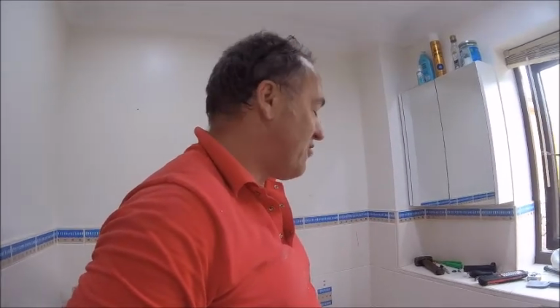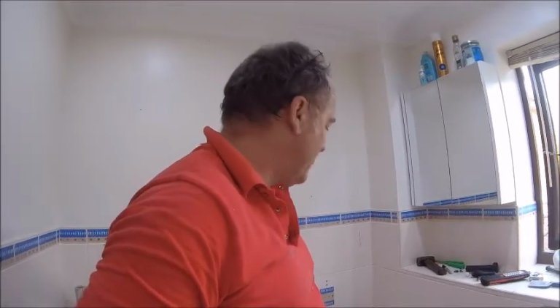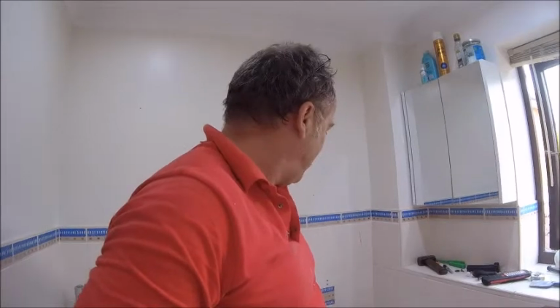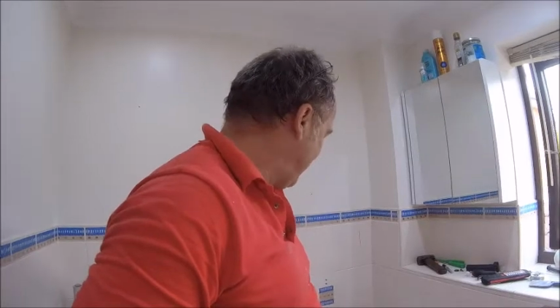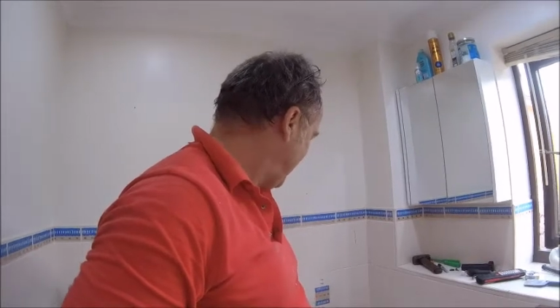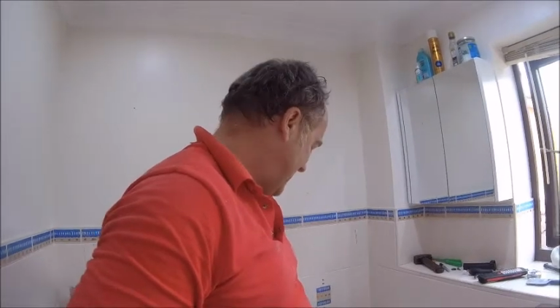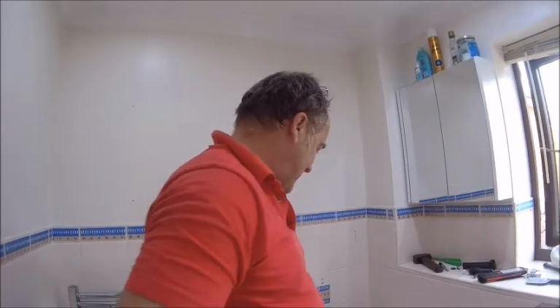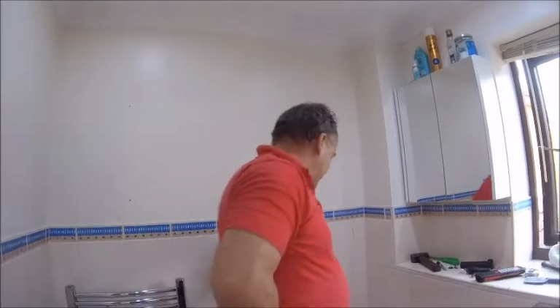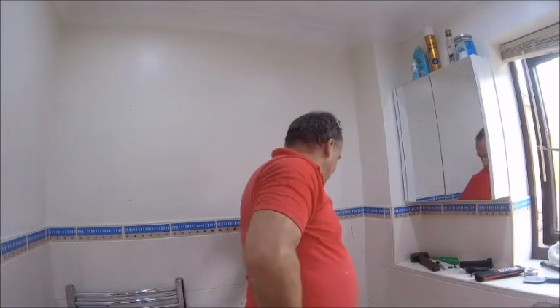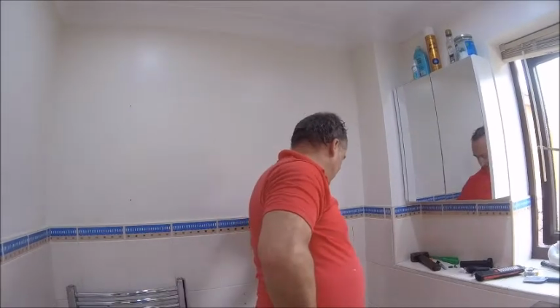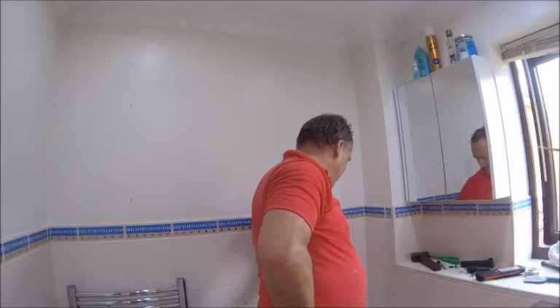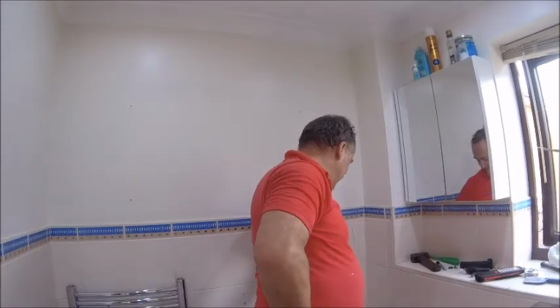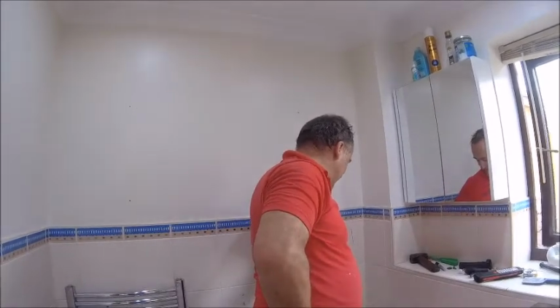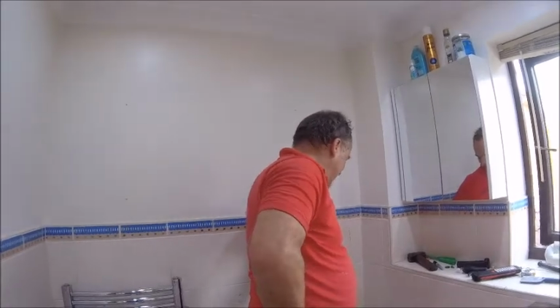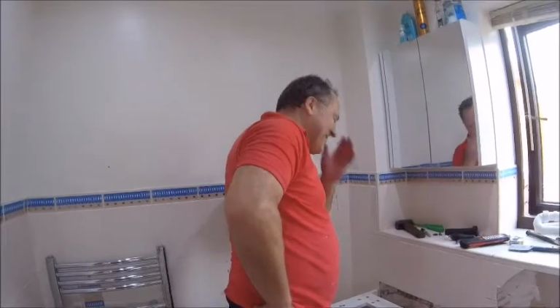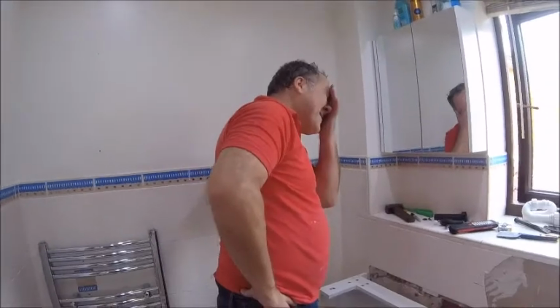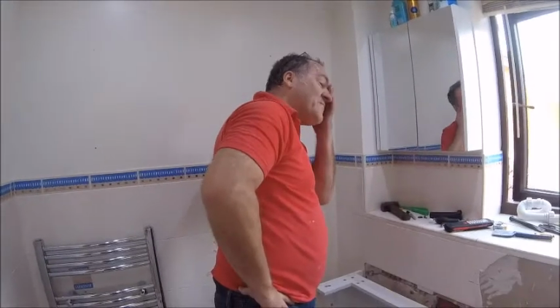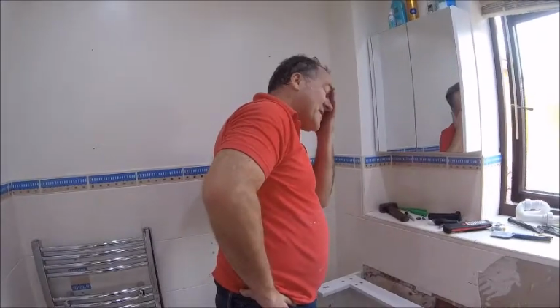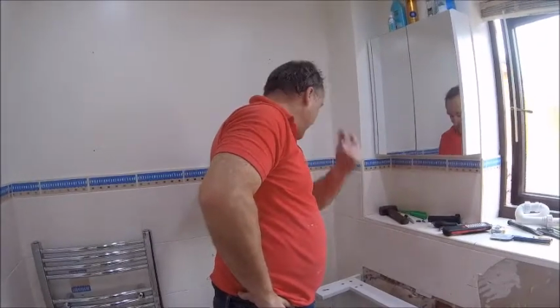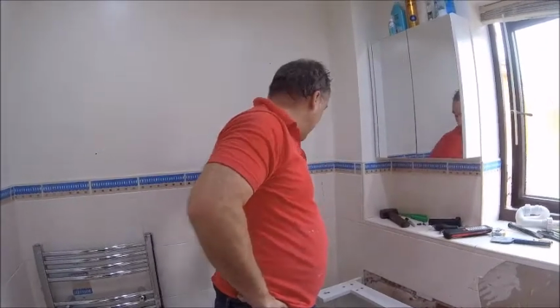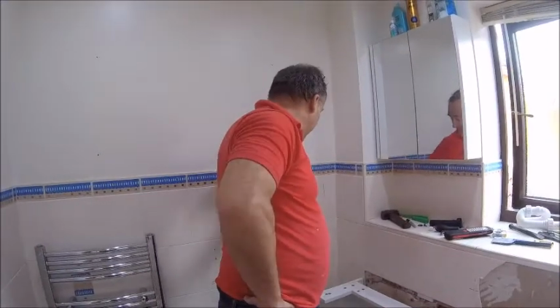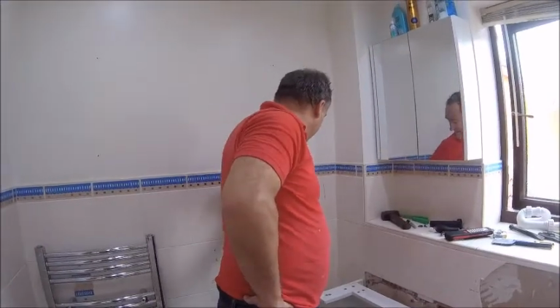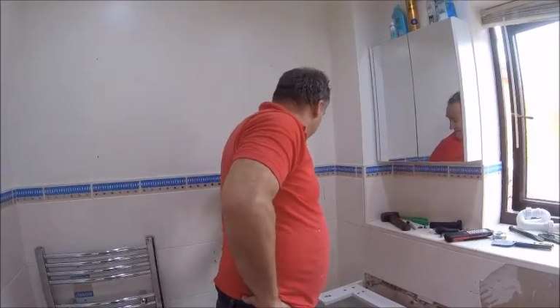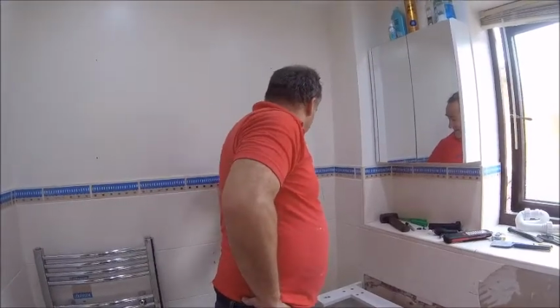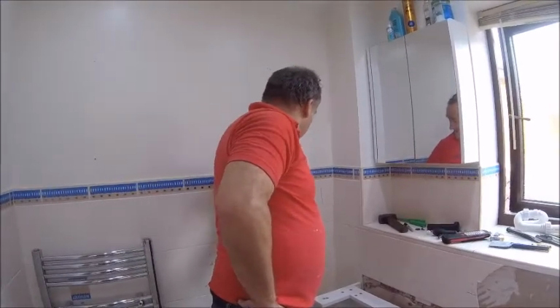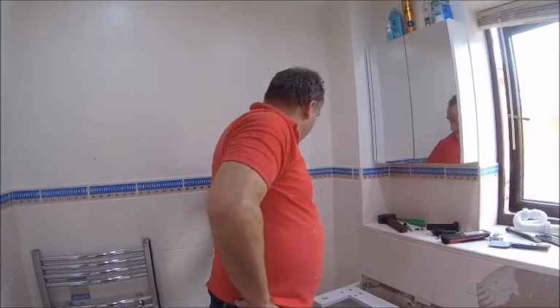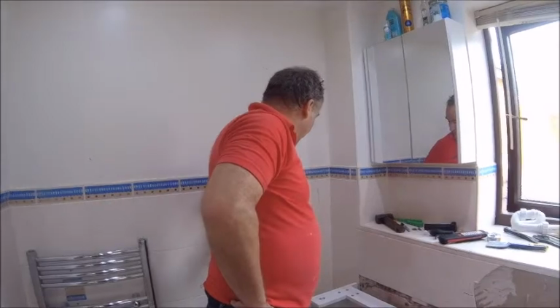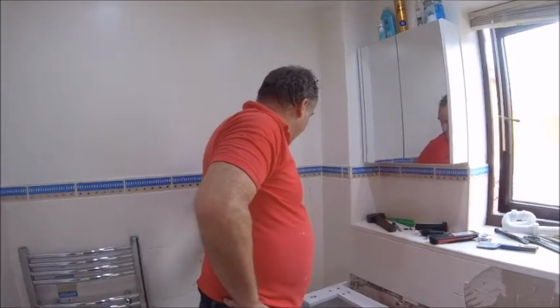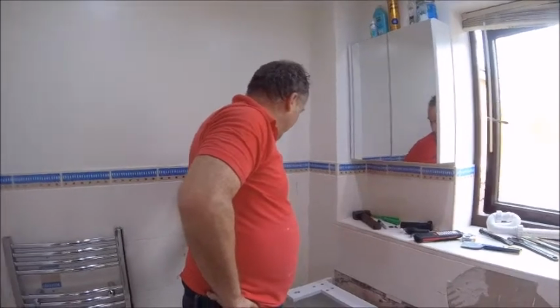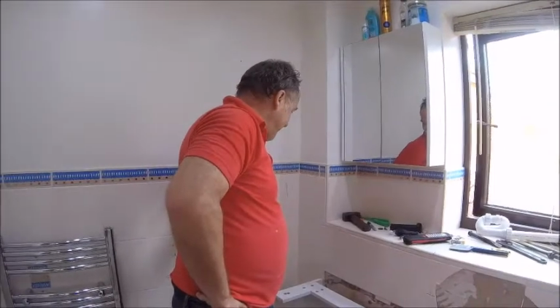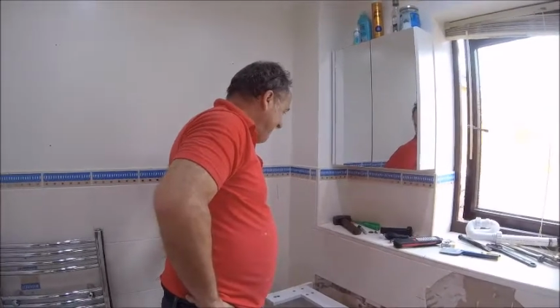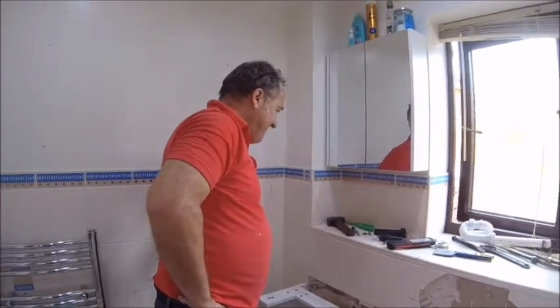Right, less chat, more work. Get that wall out. Why did I start? I knew this was going to be a pain in the arse. Oh well. We'll come back to you when the wall's out.